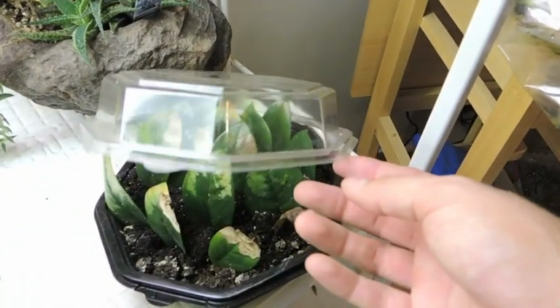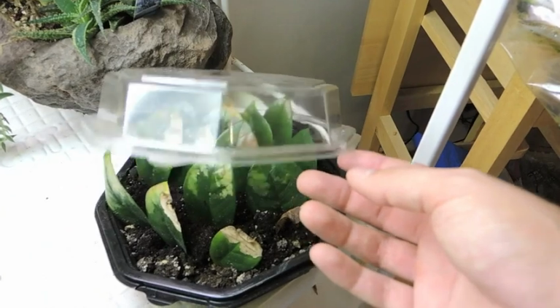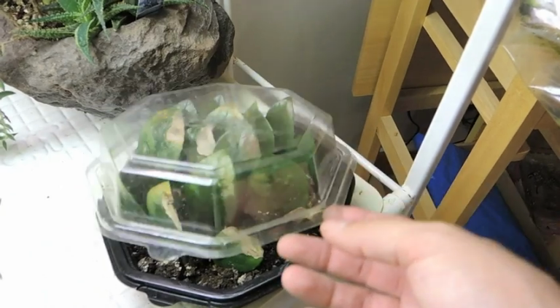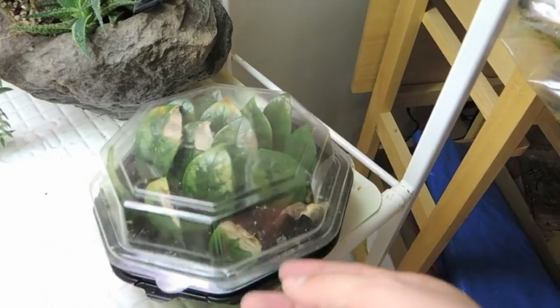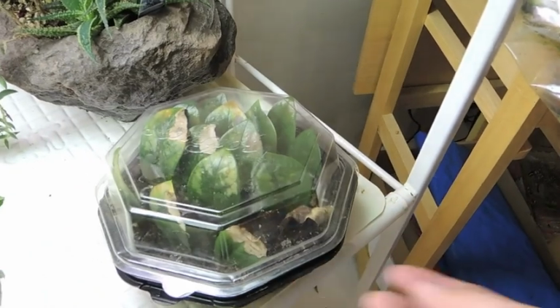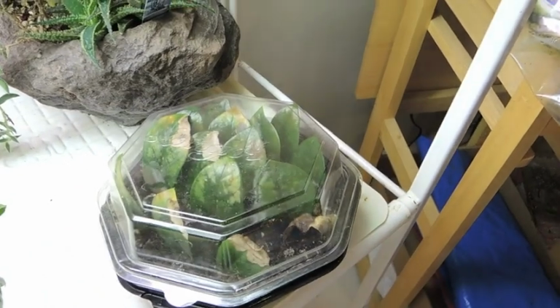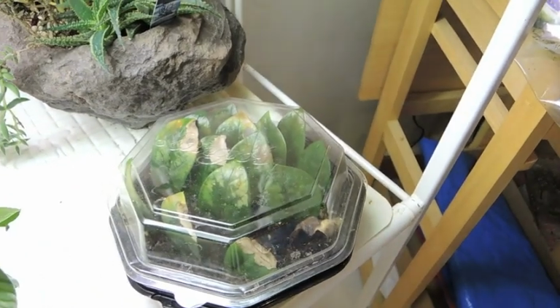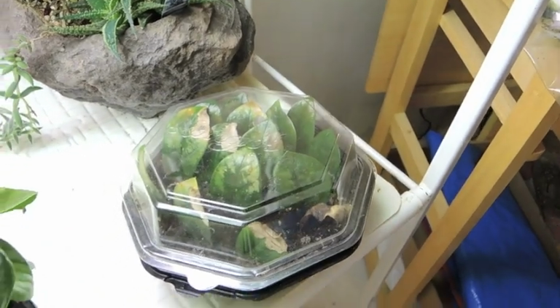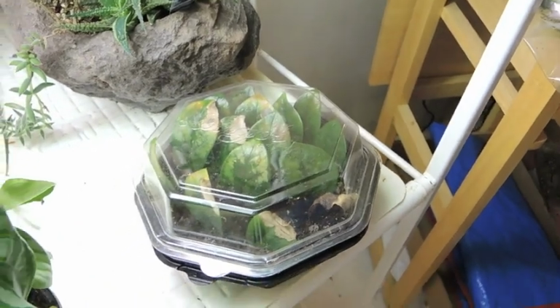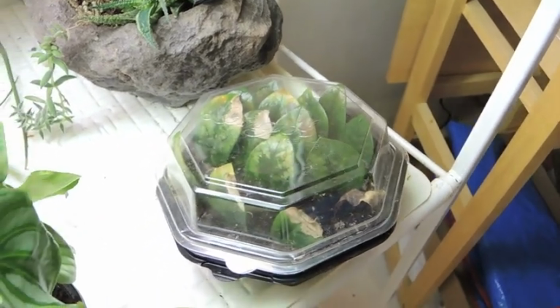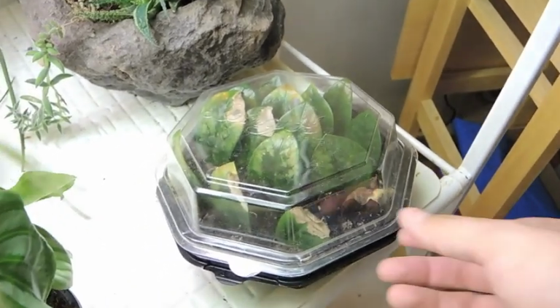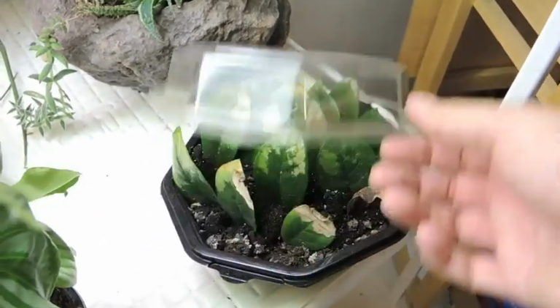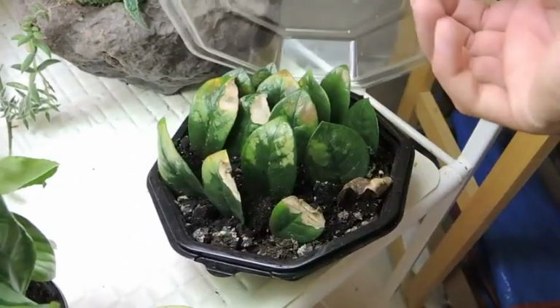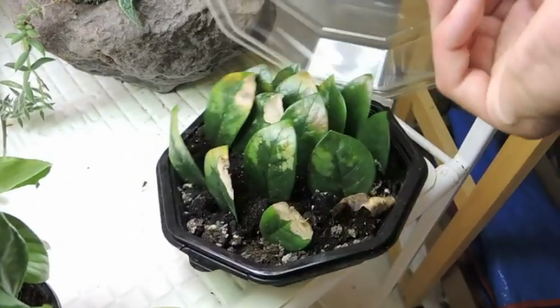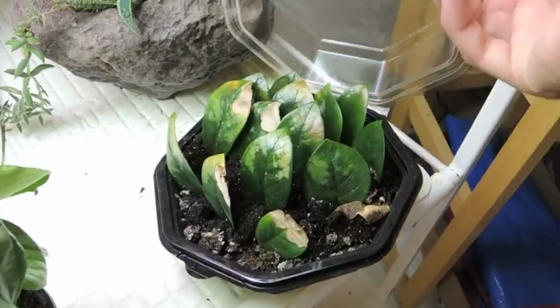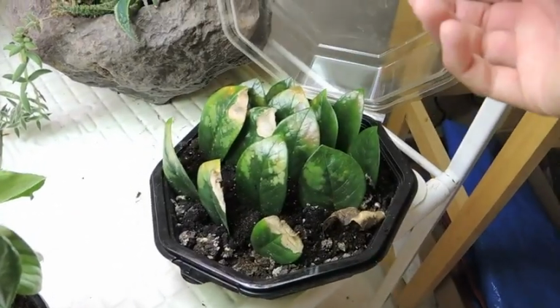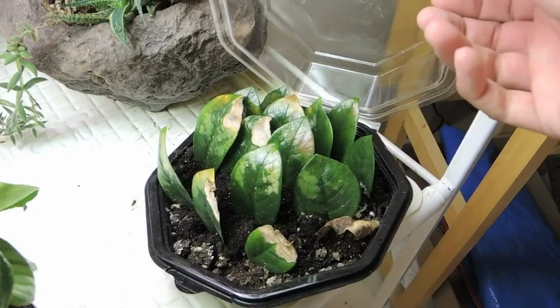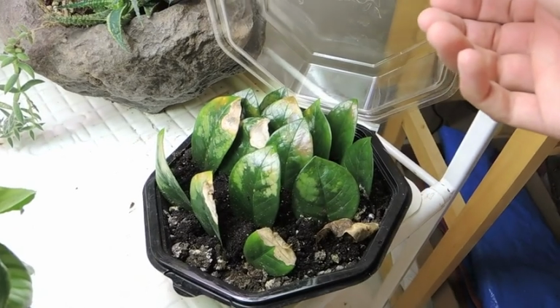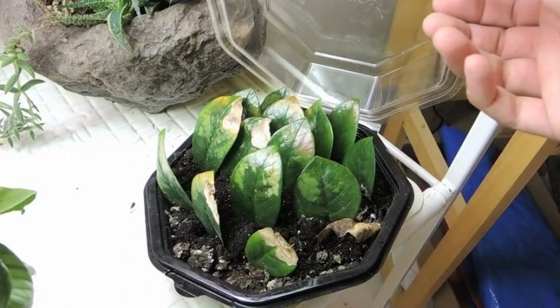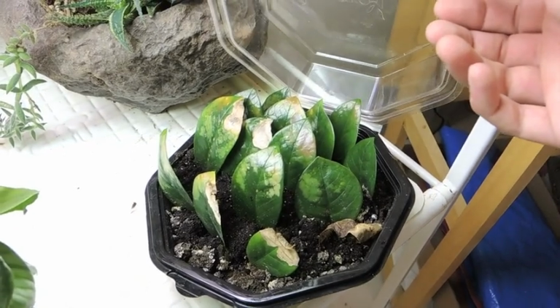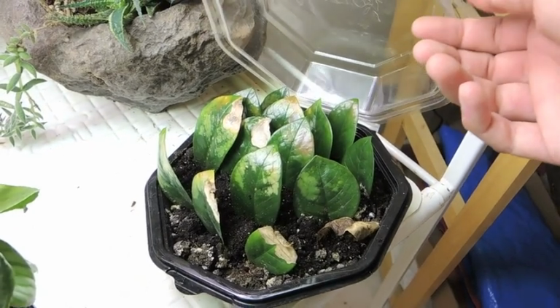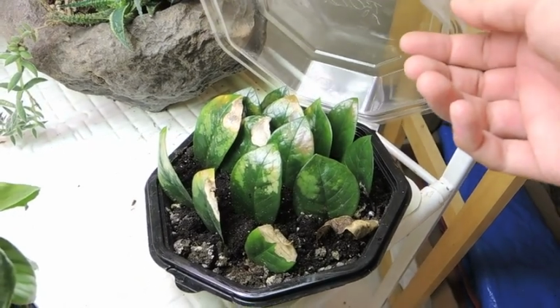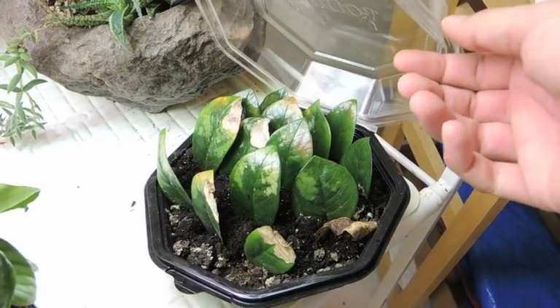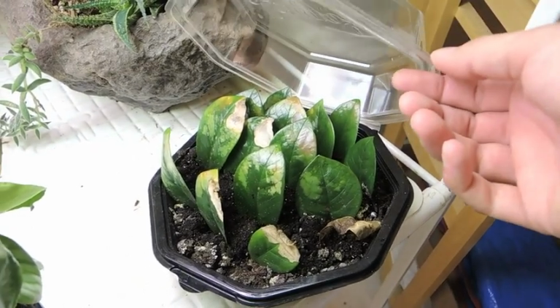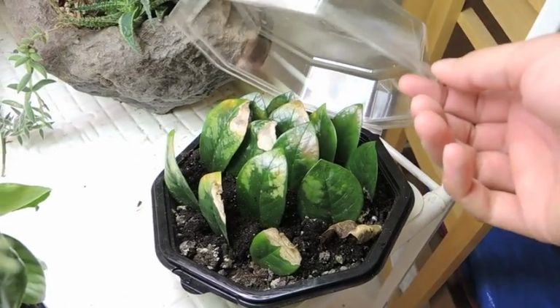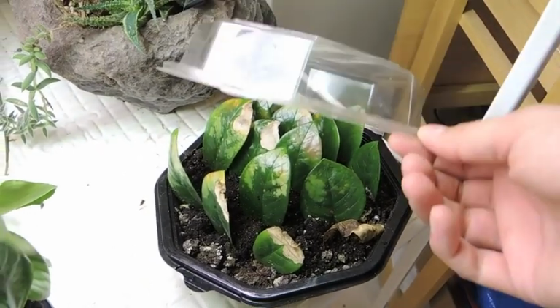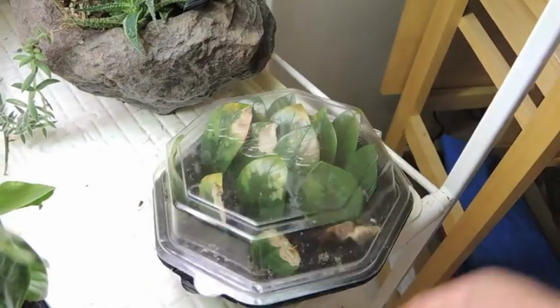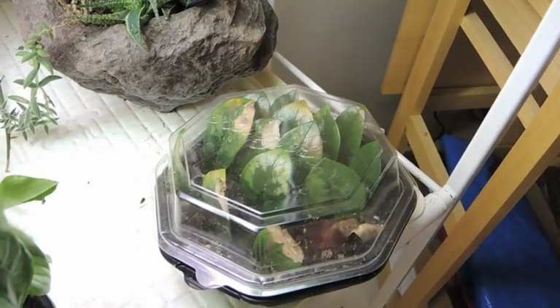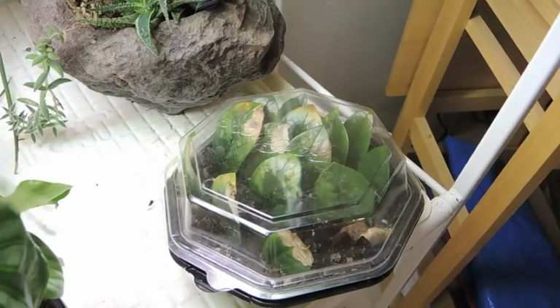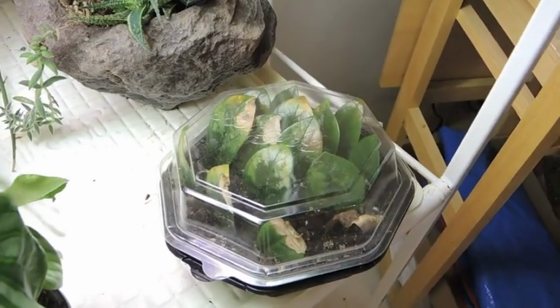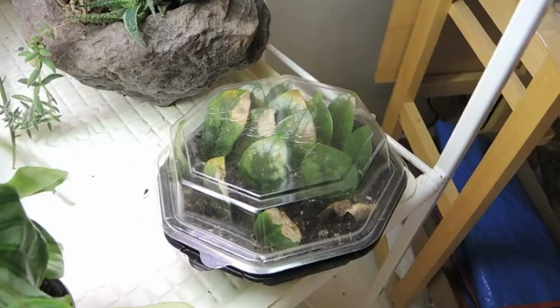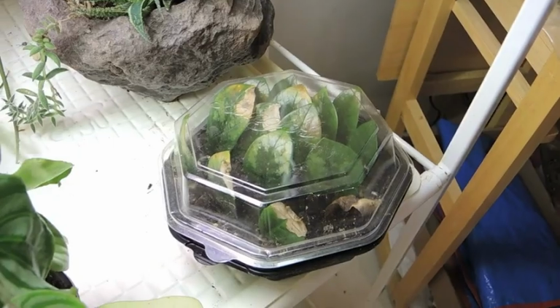Even if it dries out a little bit, it's okay. That's my little update — hopefully soon I'll have an update for you with some new growth, but we're still holding in with this one. Anyway, talk to you soon.